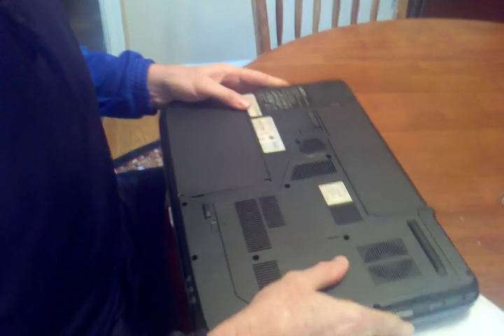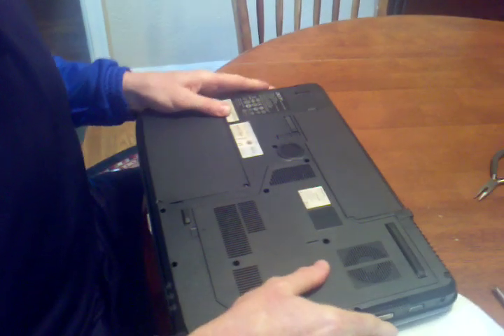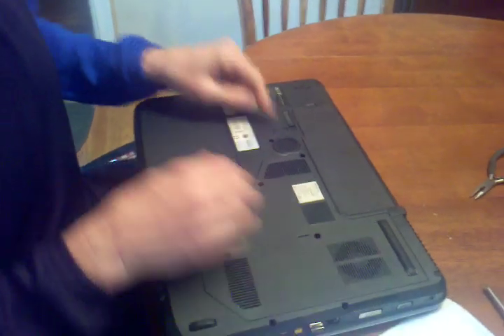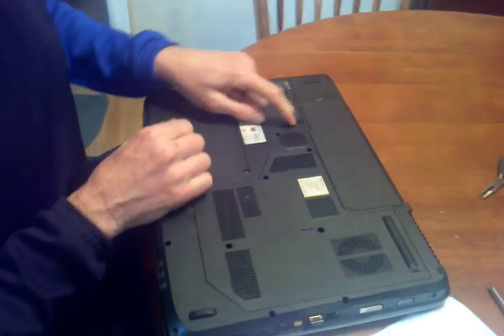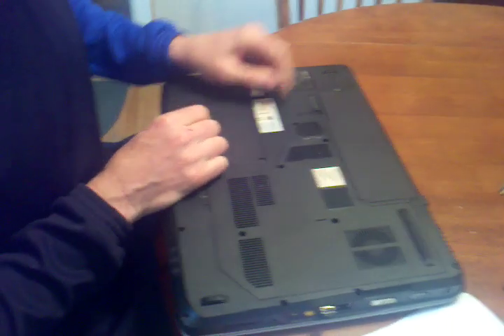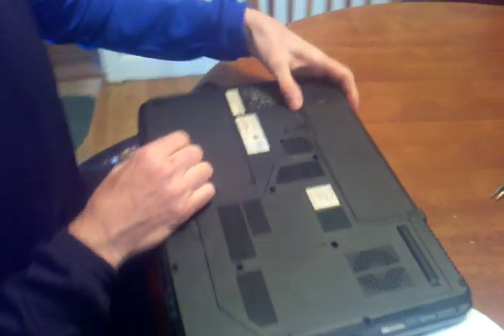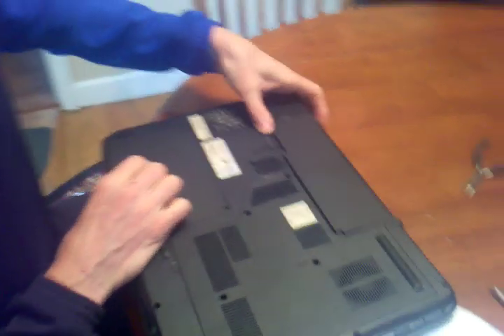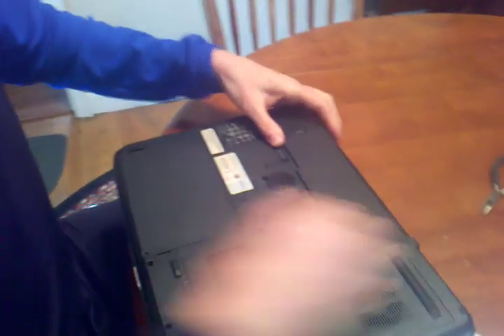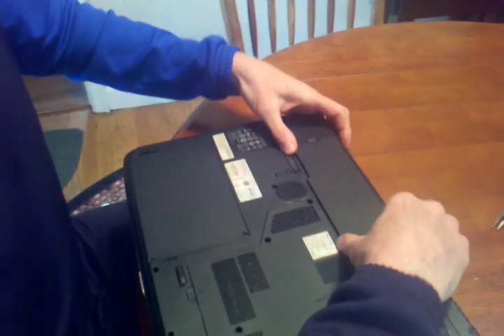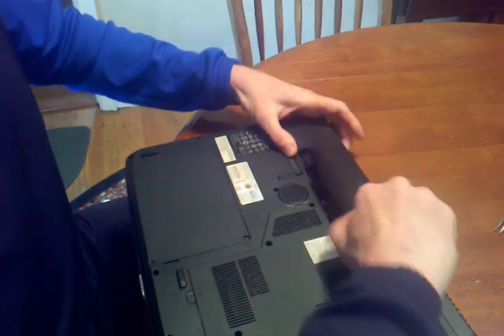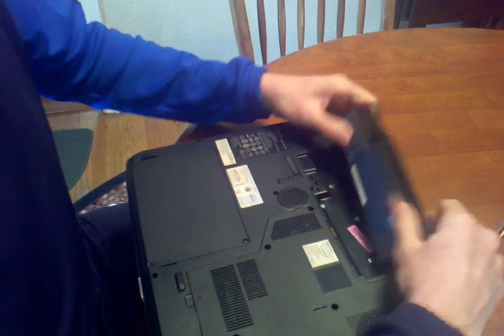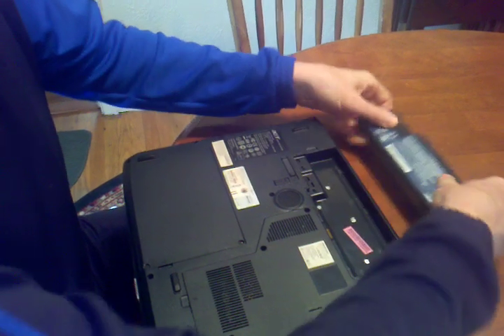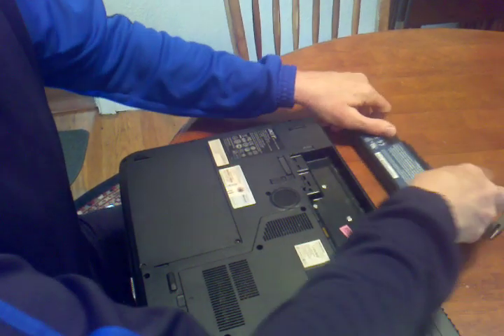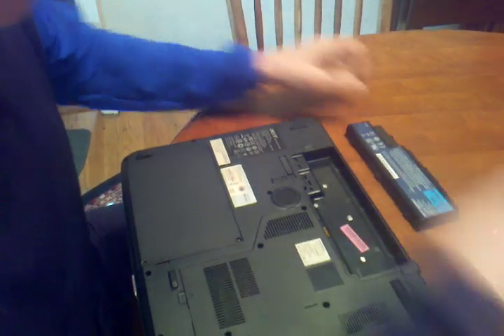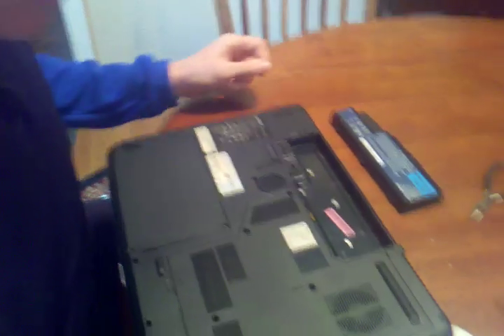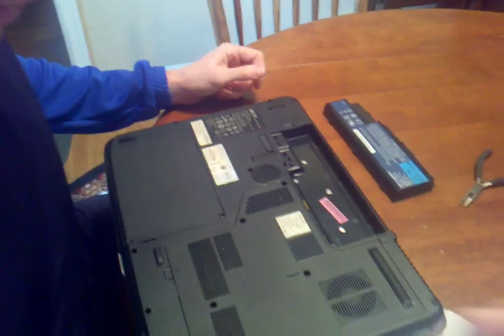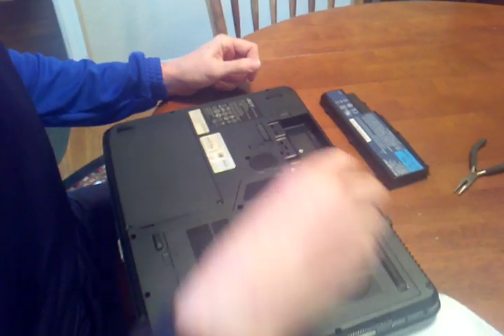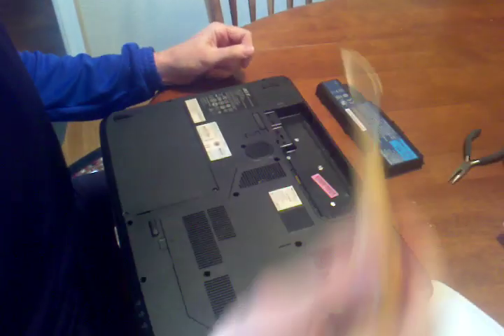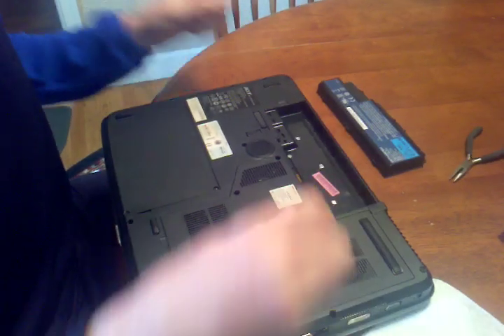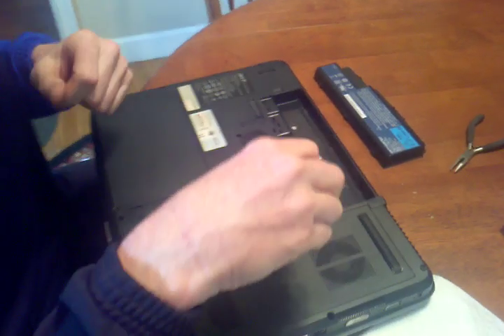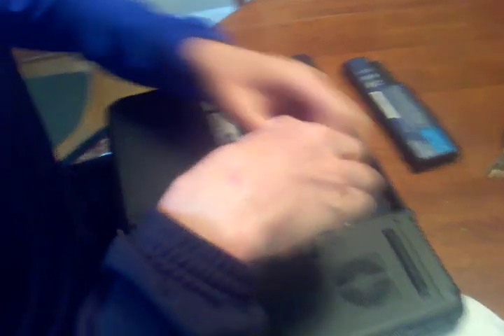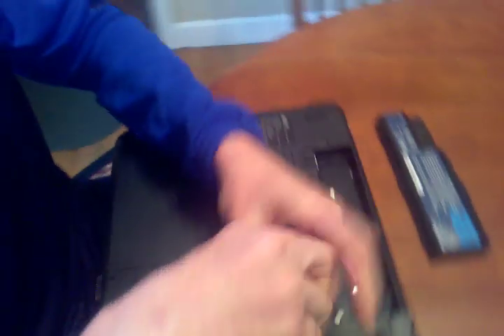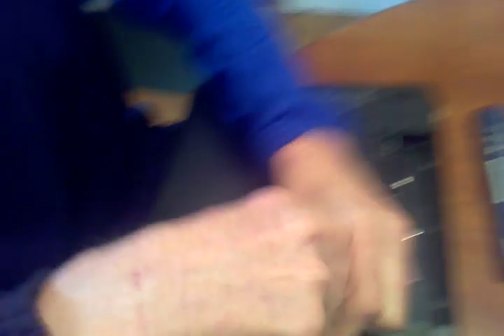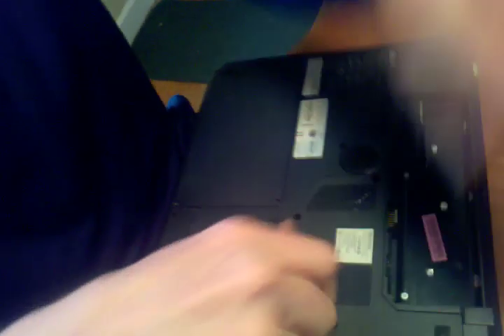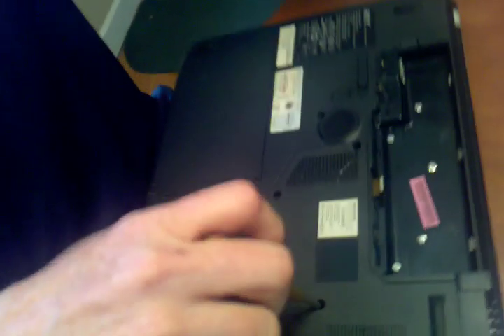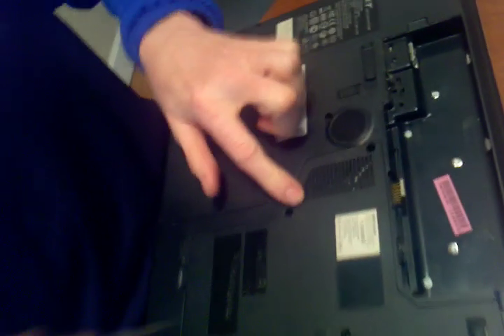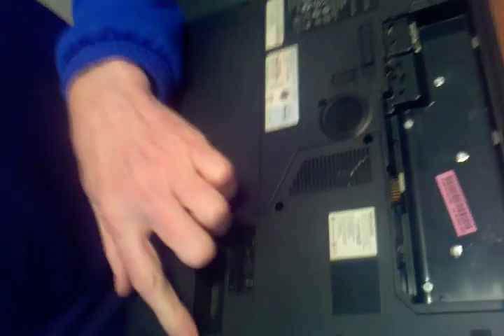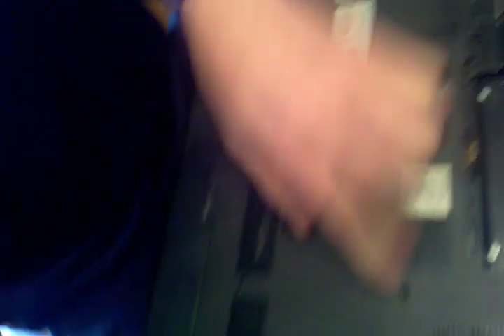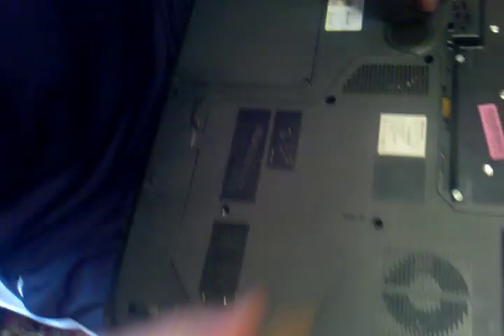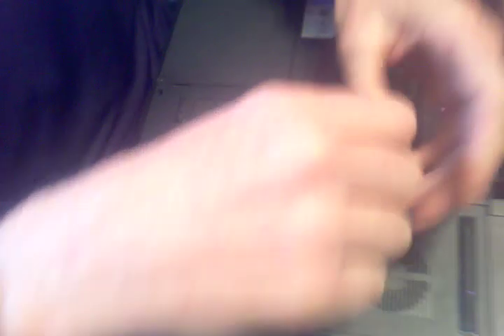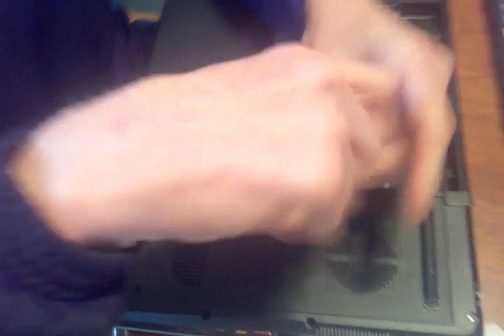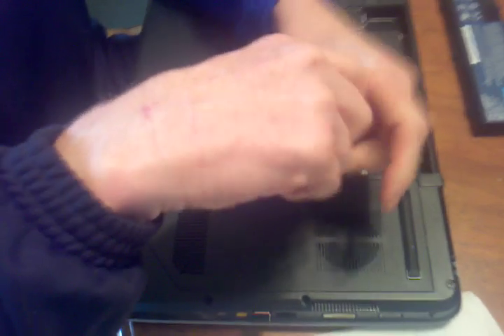First thing you do is unlock the battery and take it out. Then you take a smaller Phillips head screwdriver — there are 1, 2, 3, 4 screws you're going to take out of this plate.